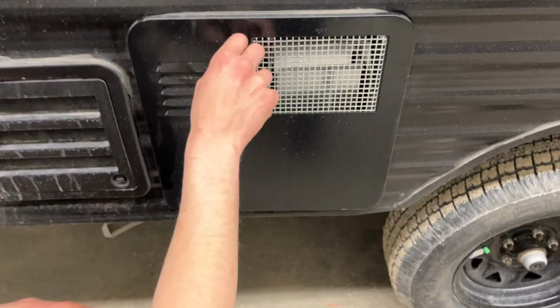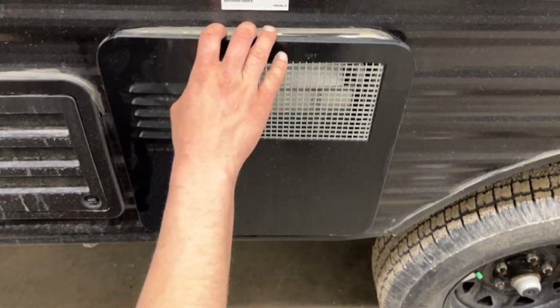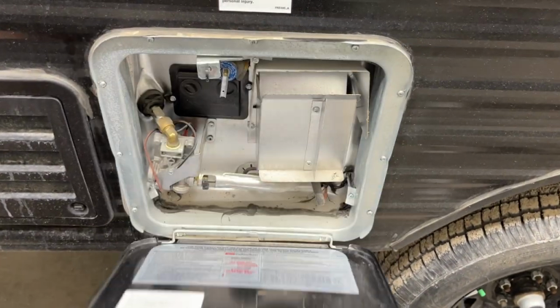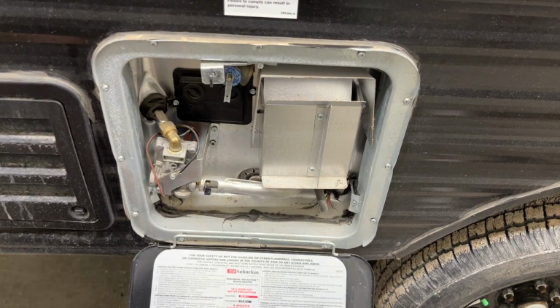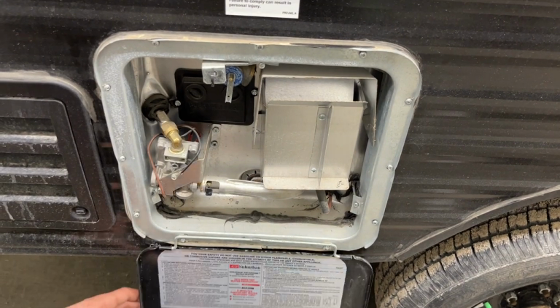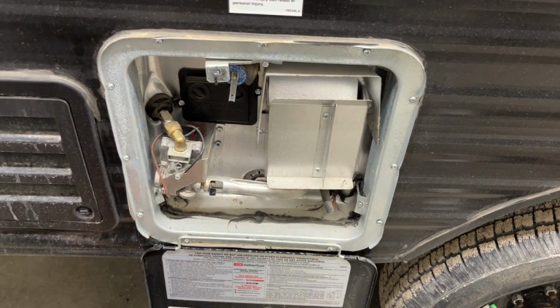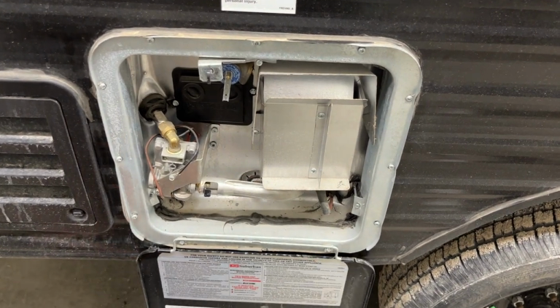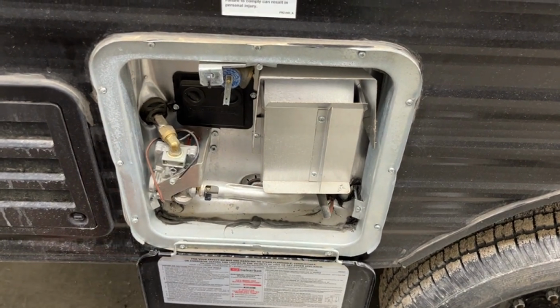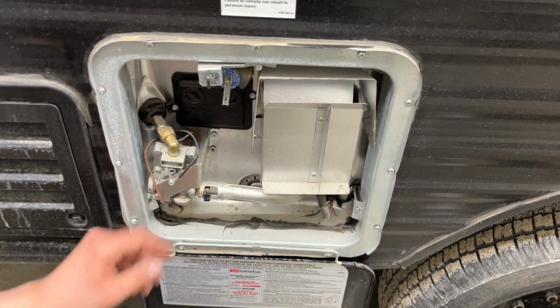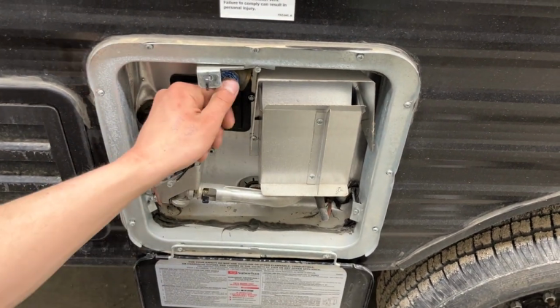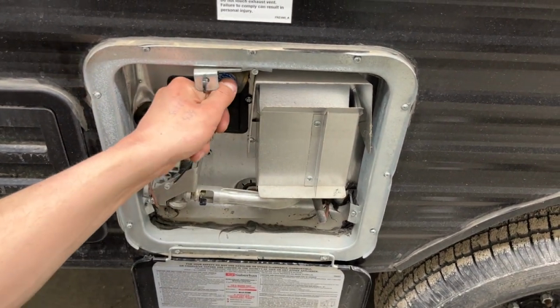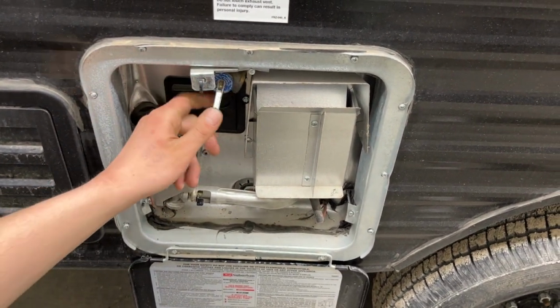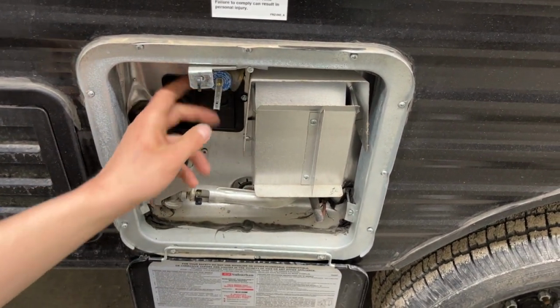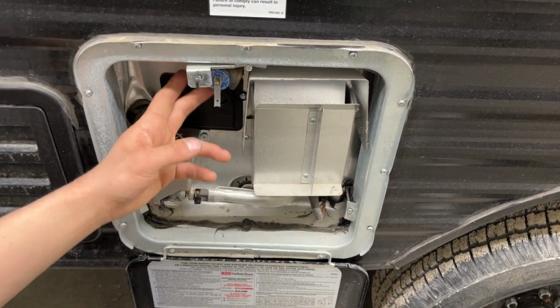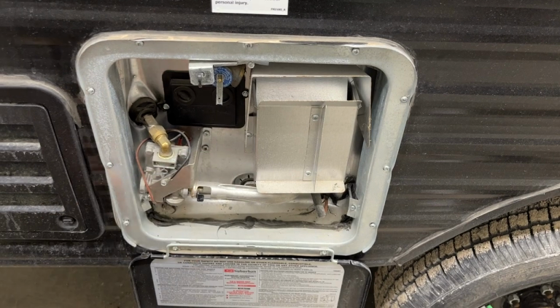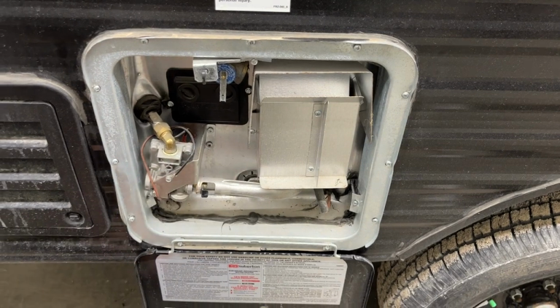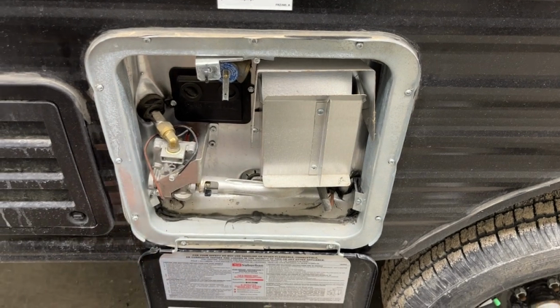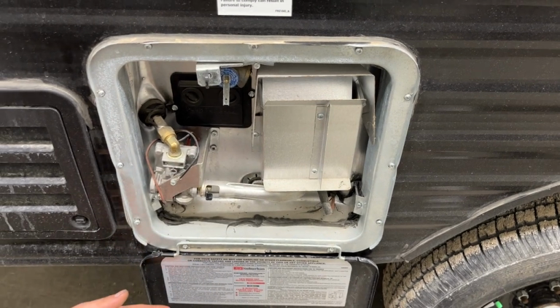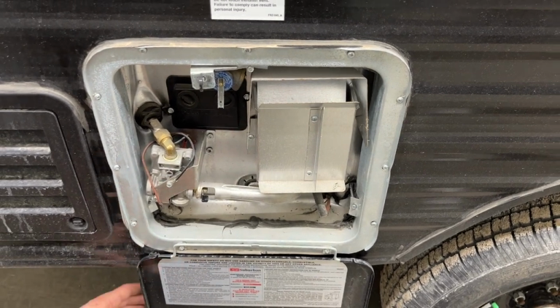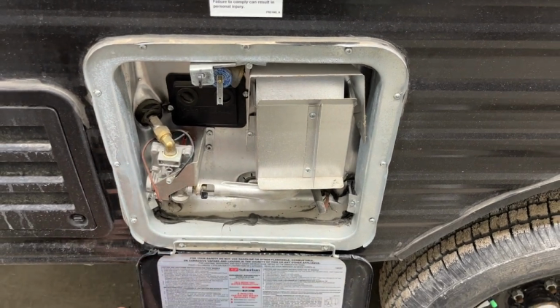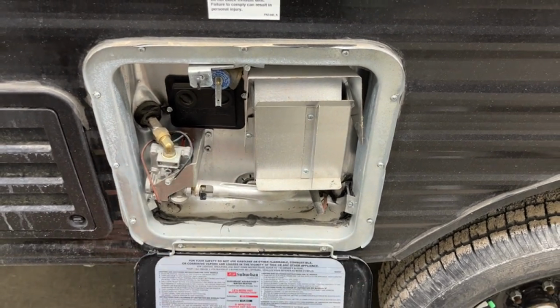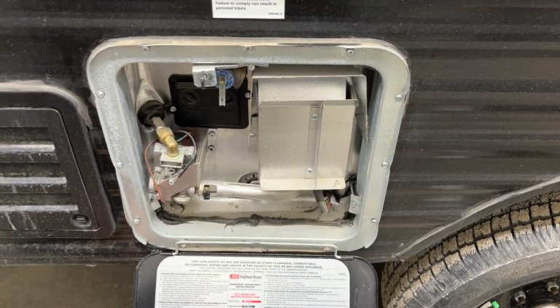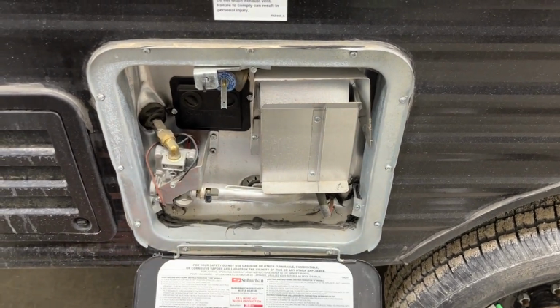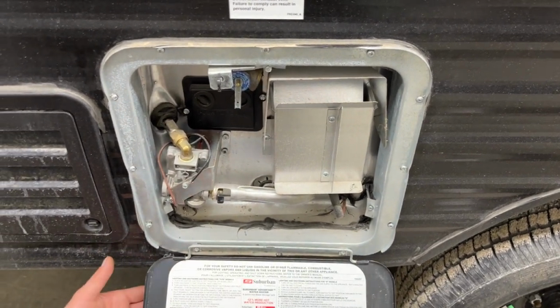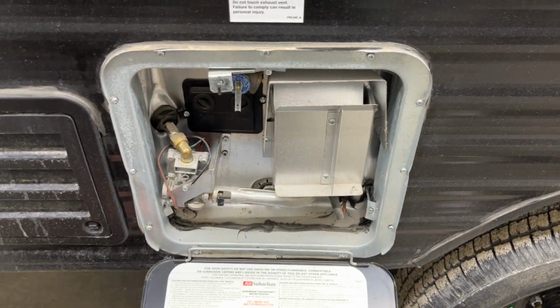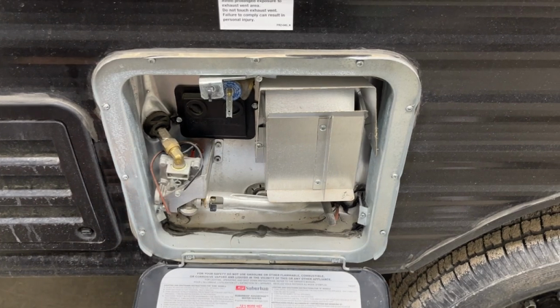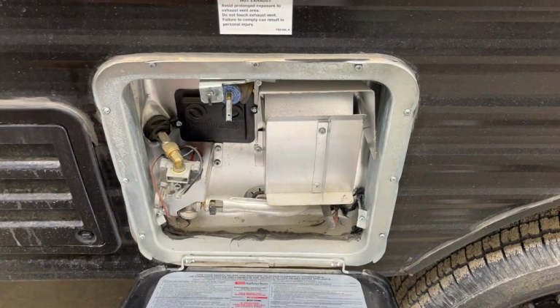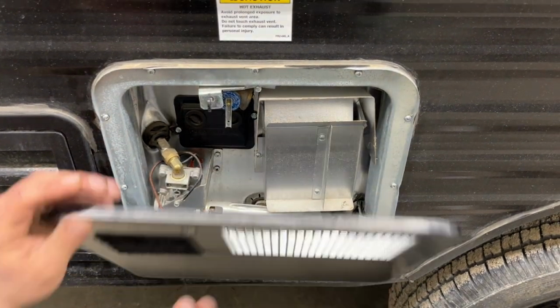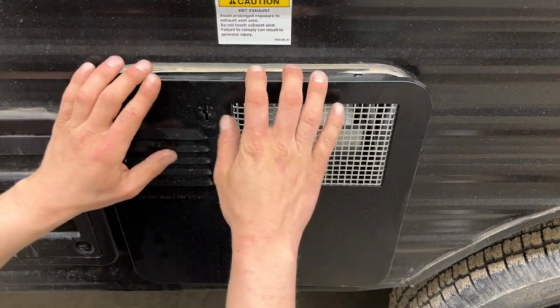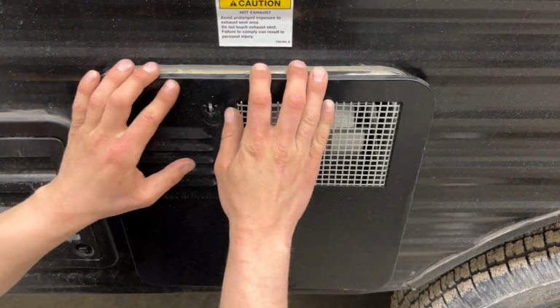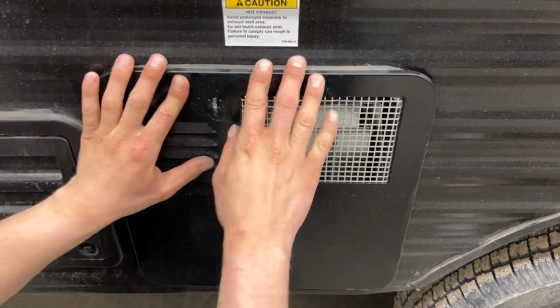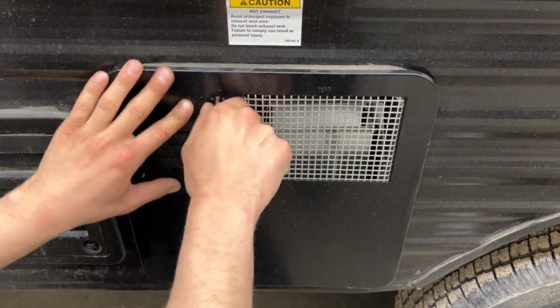Hot water tank is here. Your control for turning it on is just inside the unit. Before turning it on, hit this relief valve right here. If the tank is full, you'd get some water coming out. If you're not getting any water, there's a chance it's empty, so make sure it's full before firing it up. Once you're done, just lock it back down with the keyway.